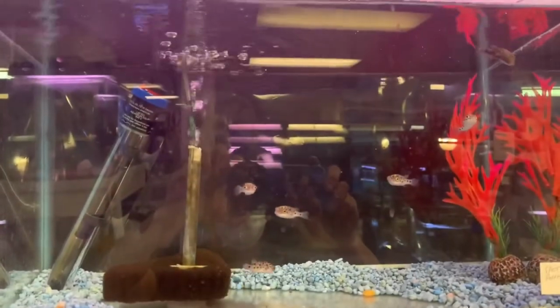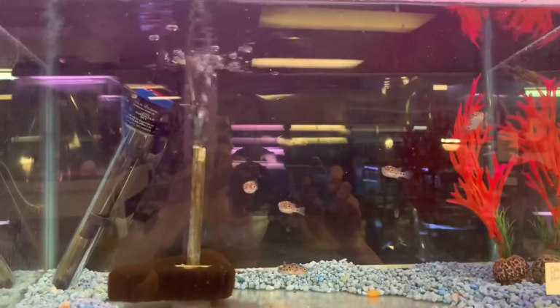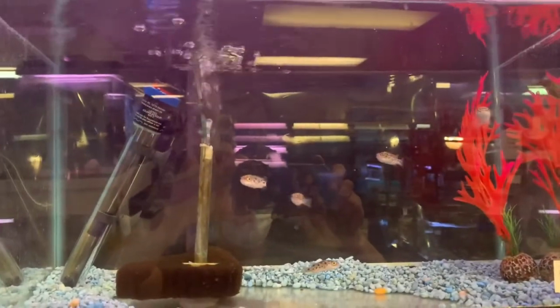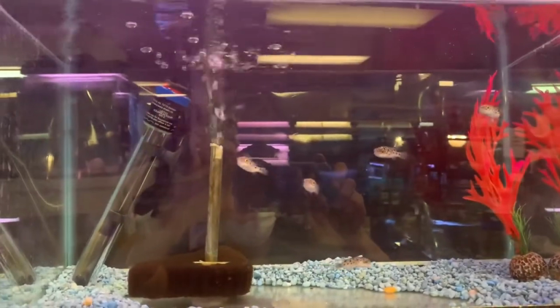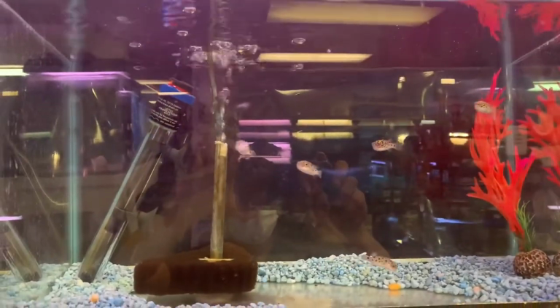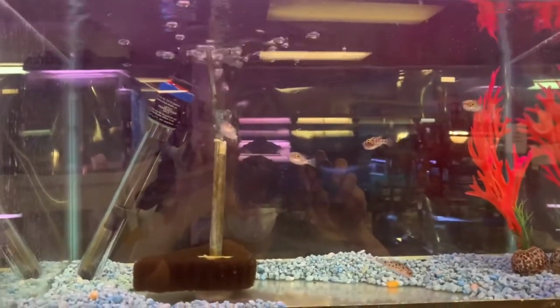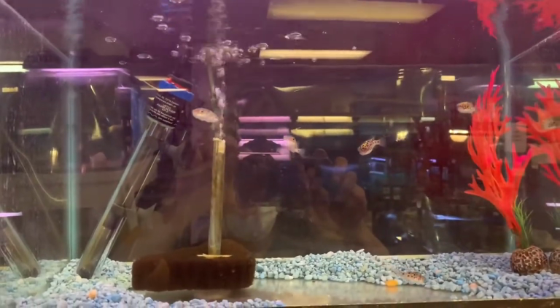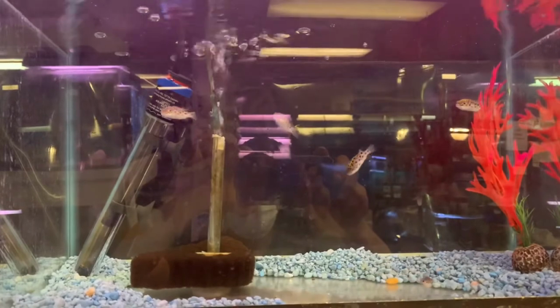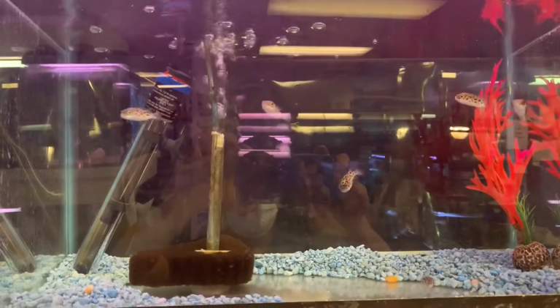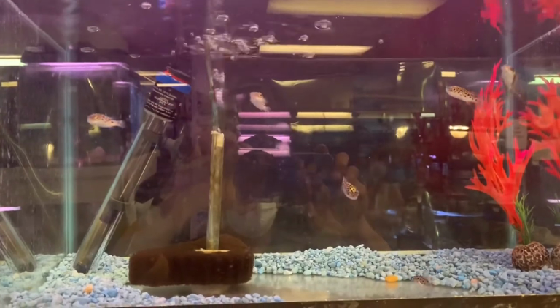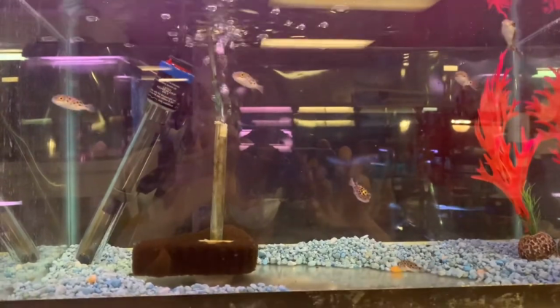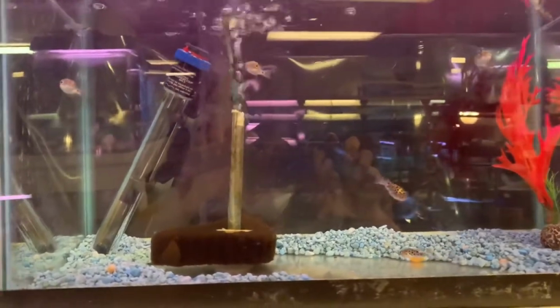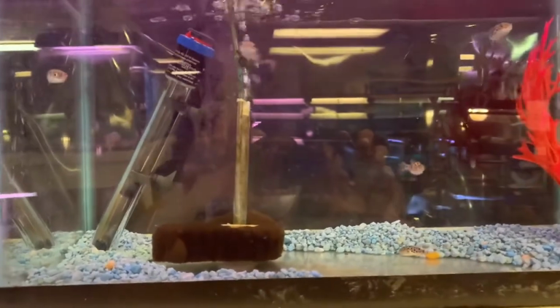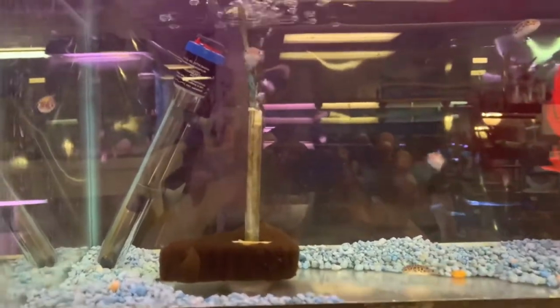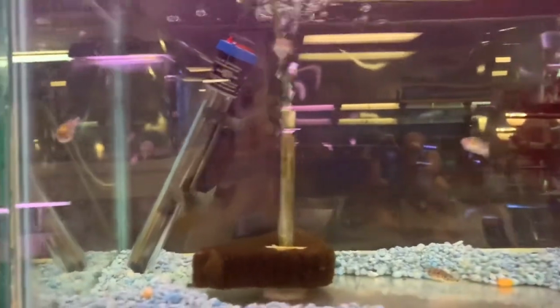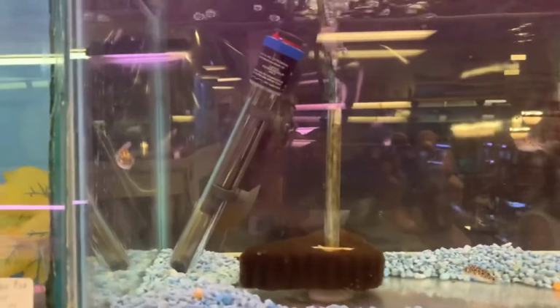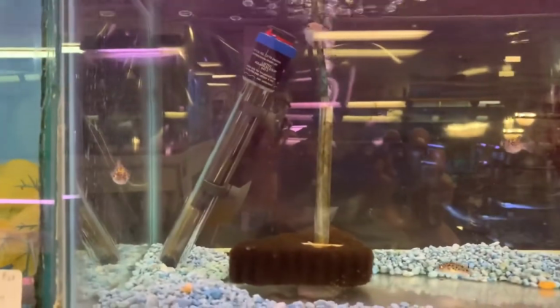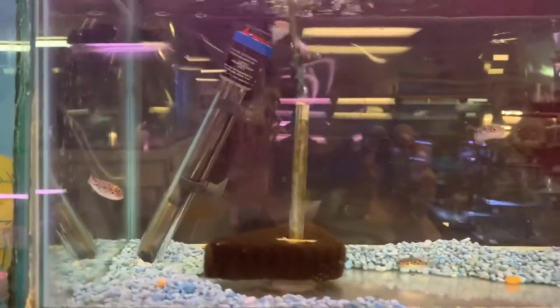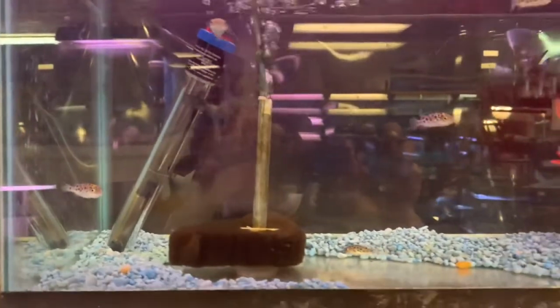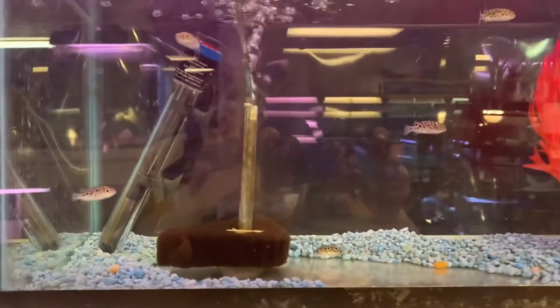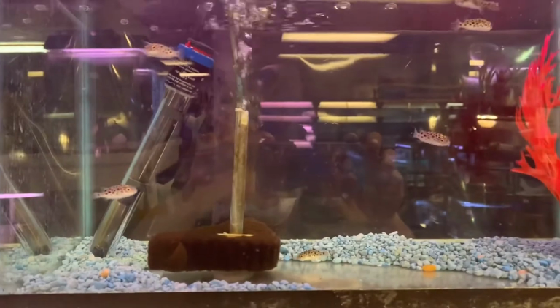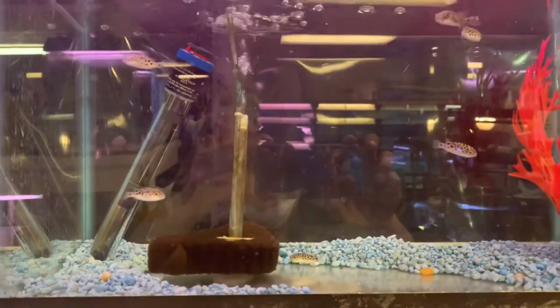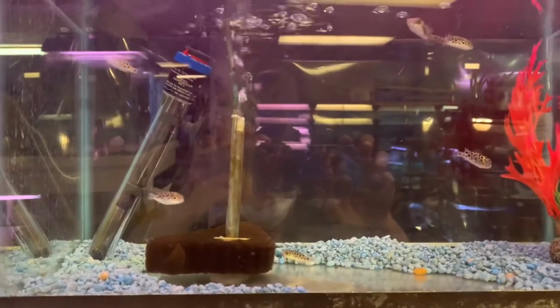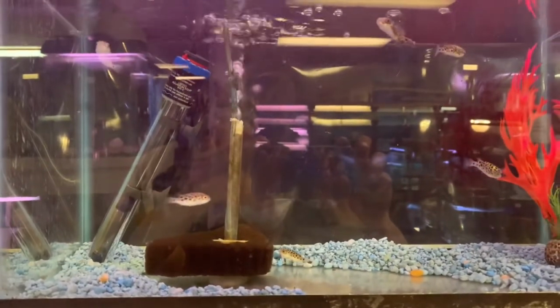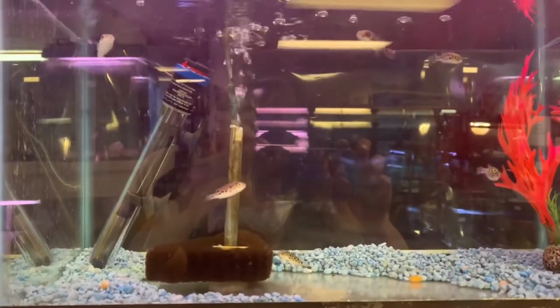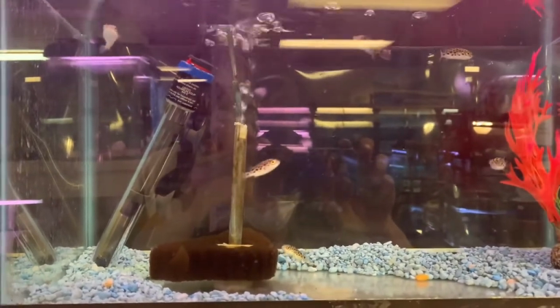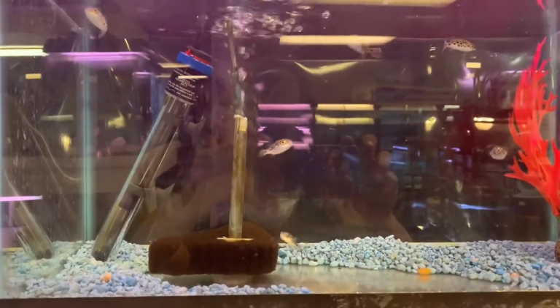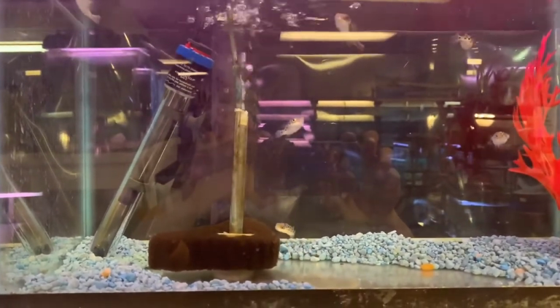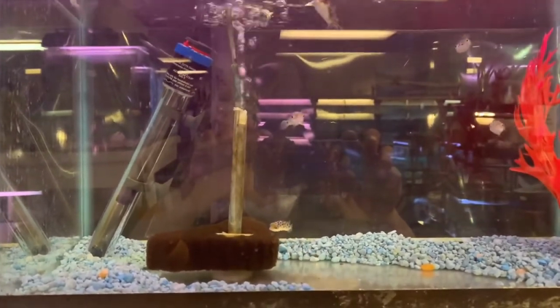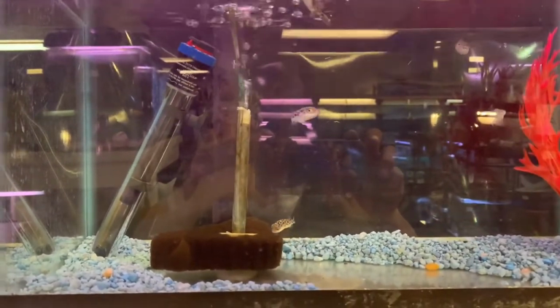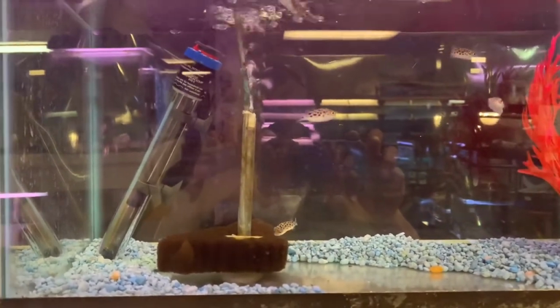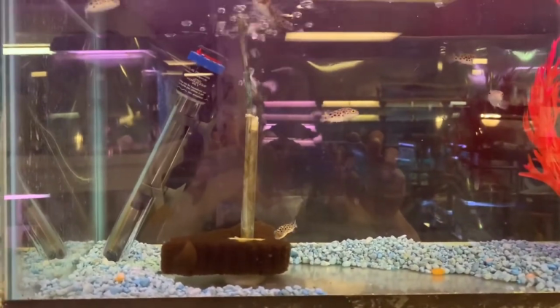Here we have some other puffers. Looks like six spotted puffers, which are the freshwater to brackish water type, unlike the white spotted puffer from my other video, which is the purely saltwater type.